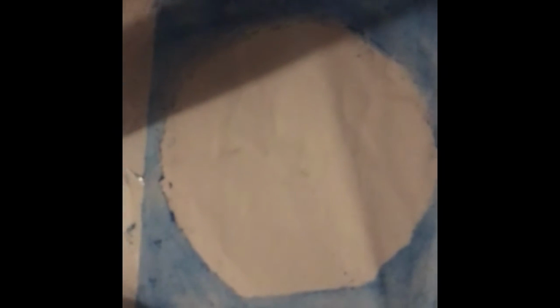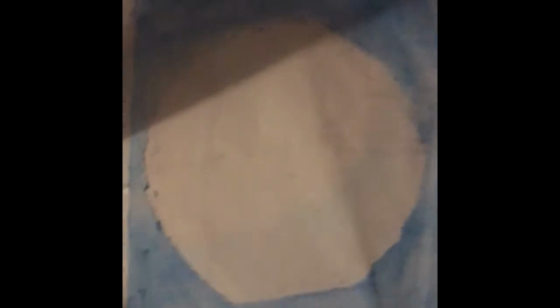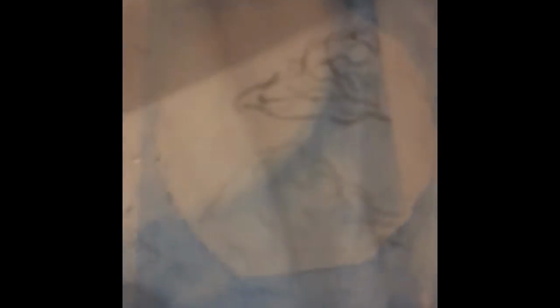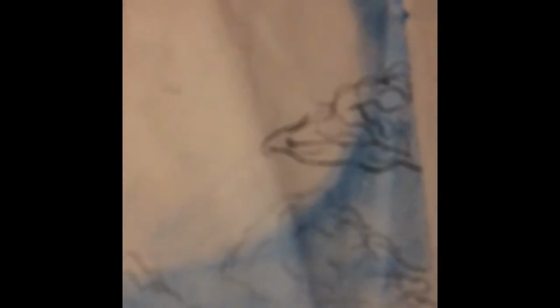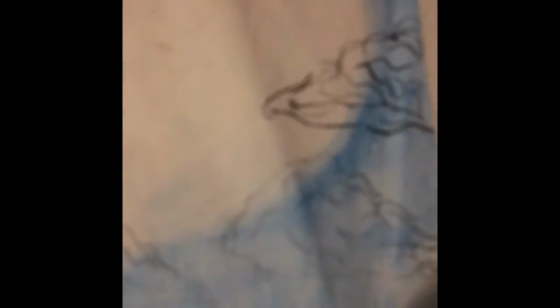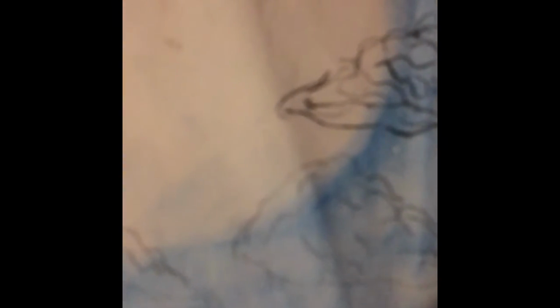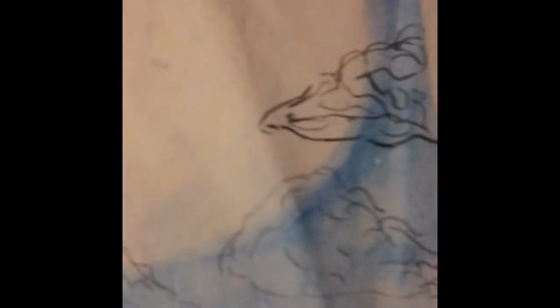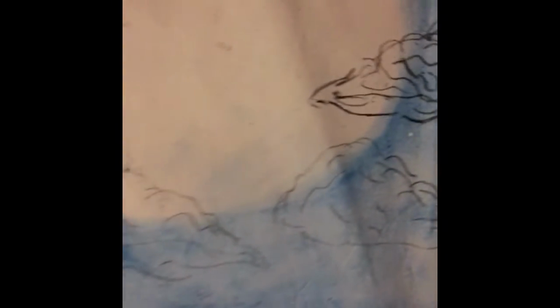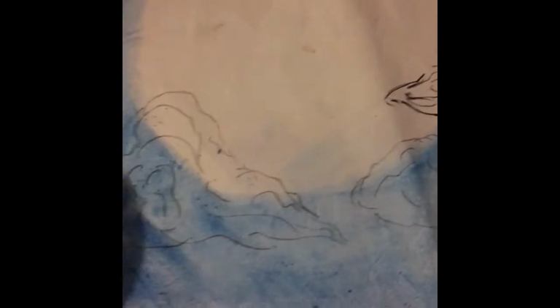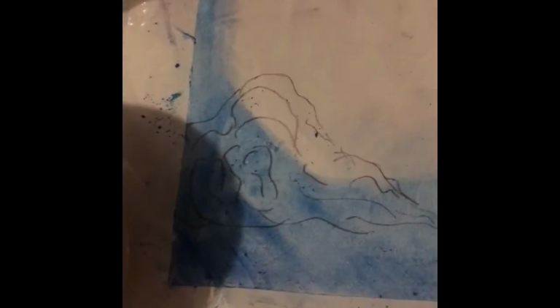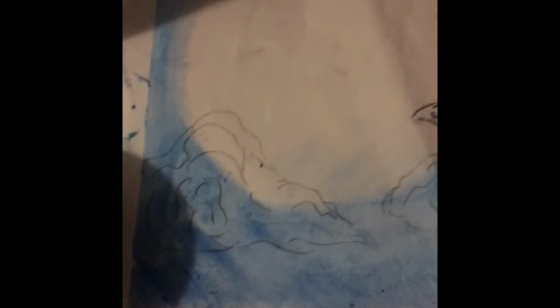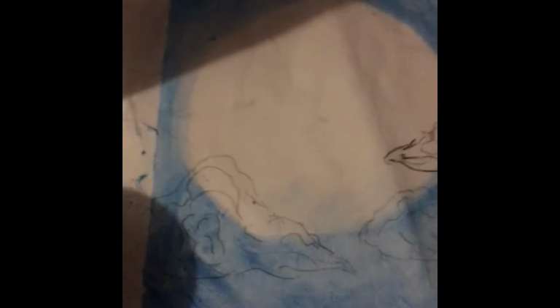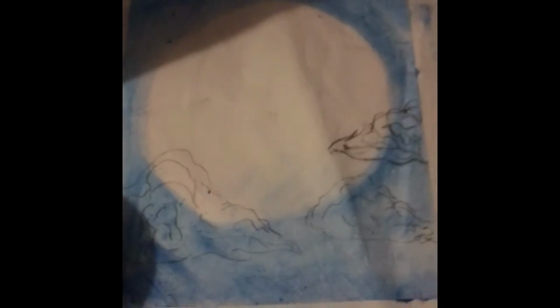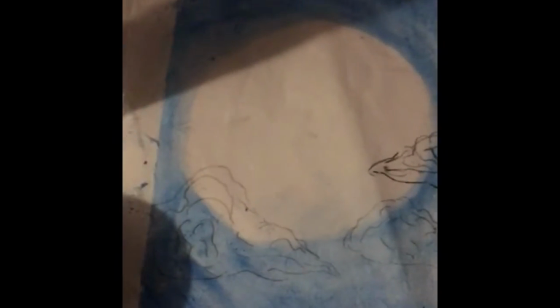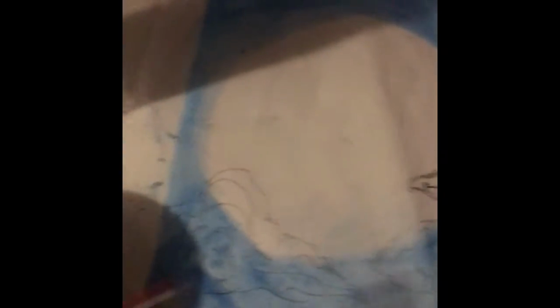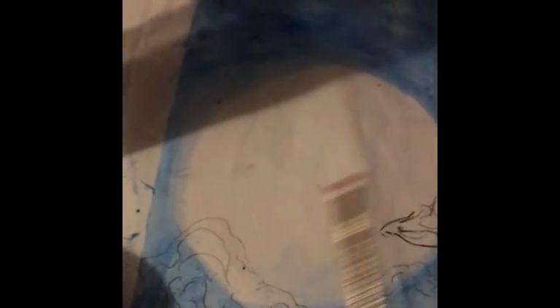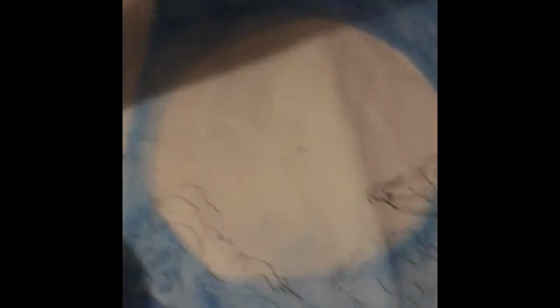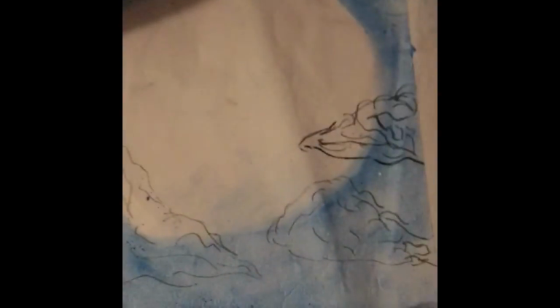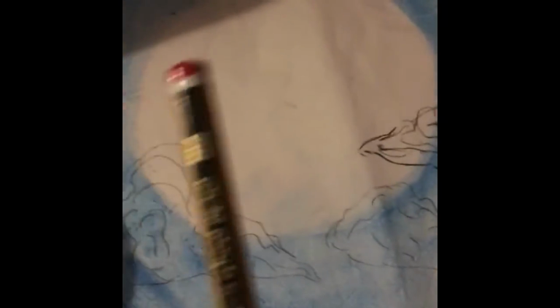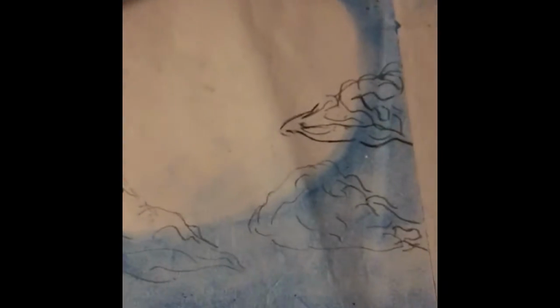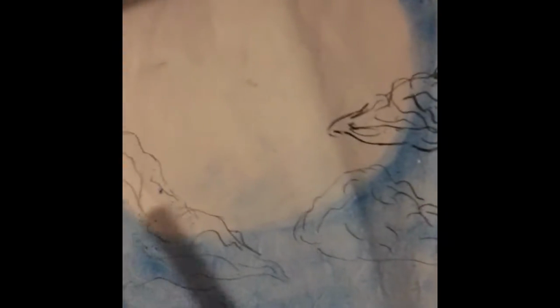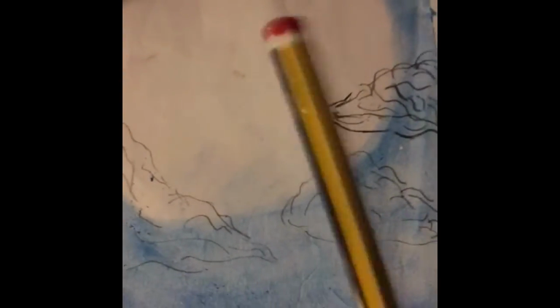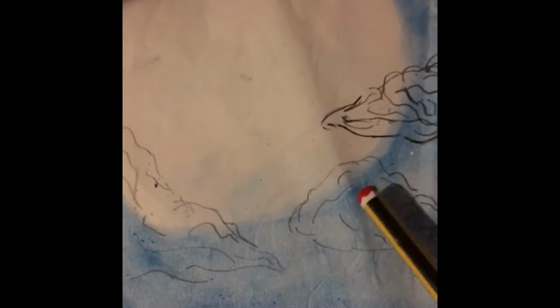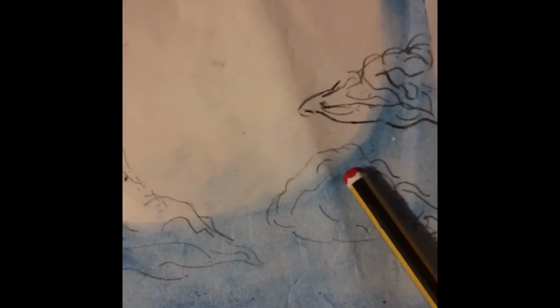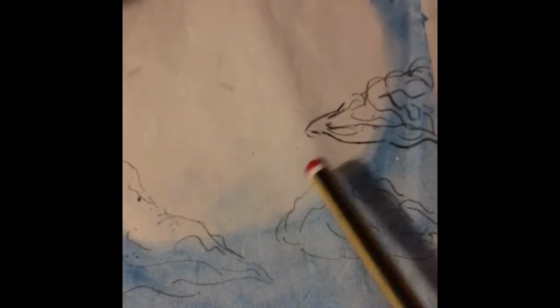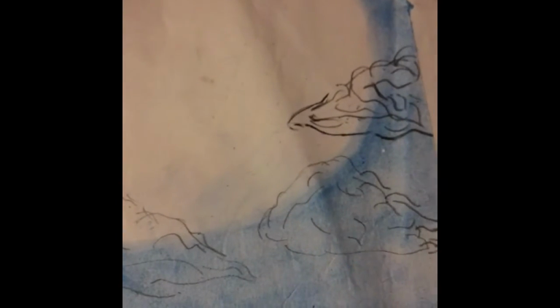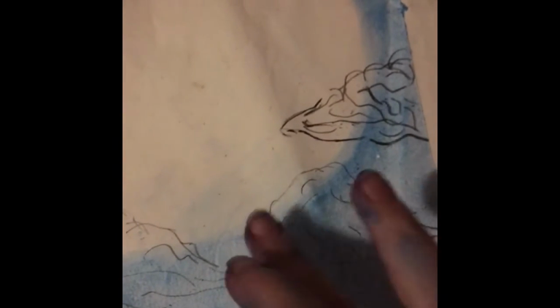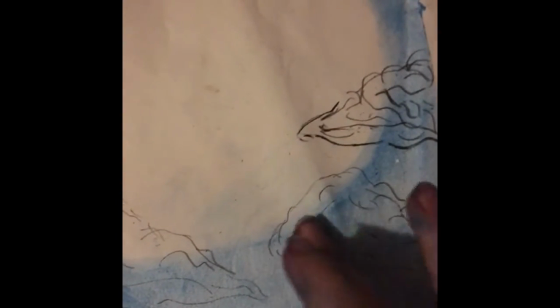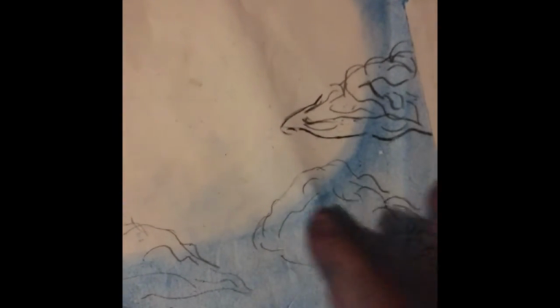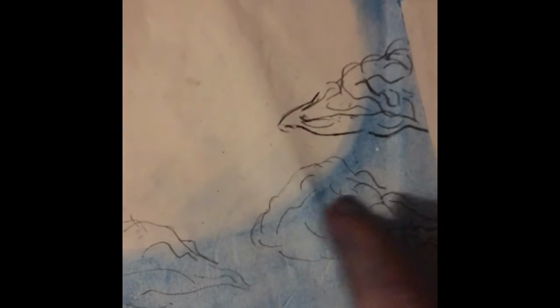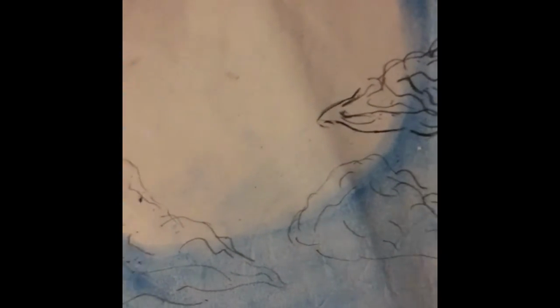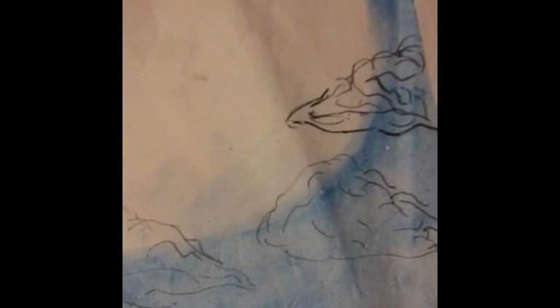I've just drawn some clouds on there. I'm going to do them in black and then get my pastels and blend them in gray.